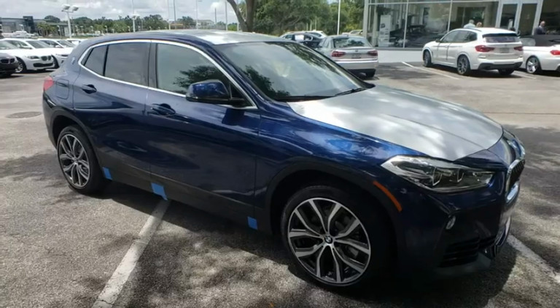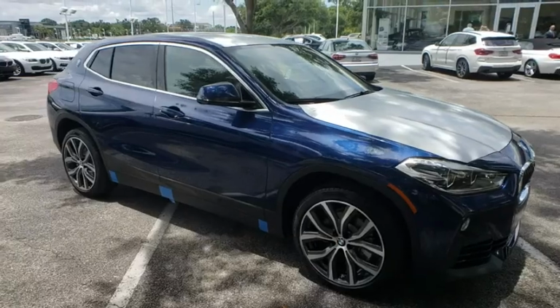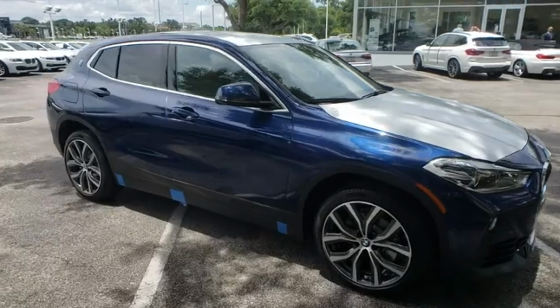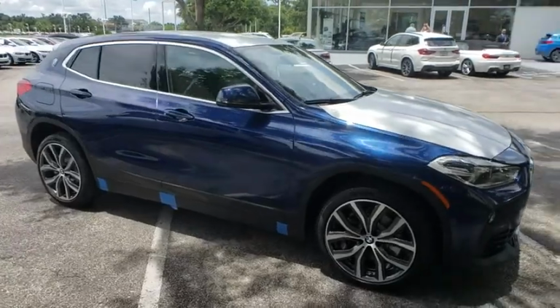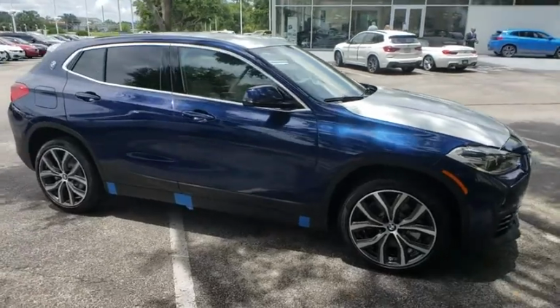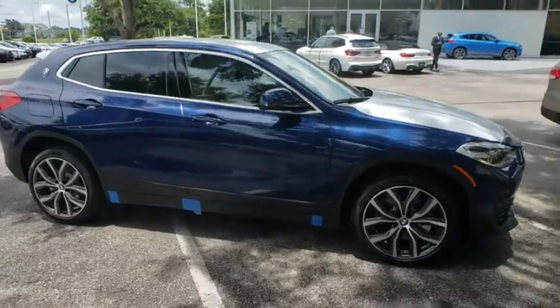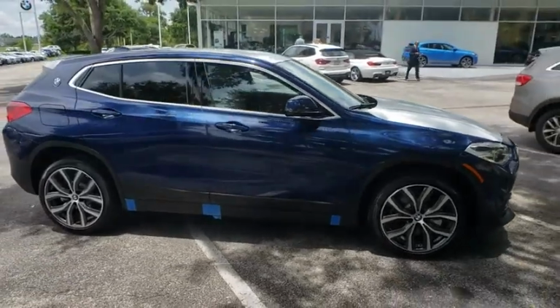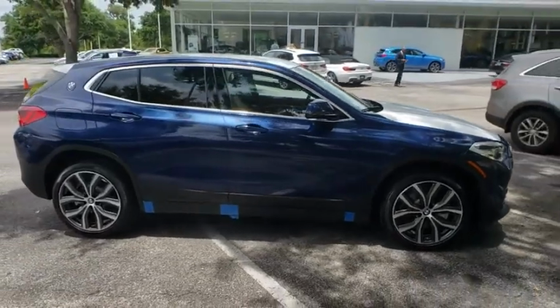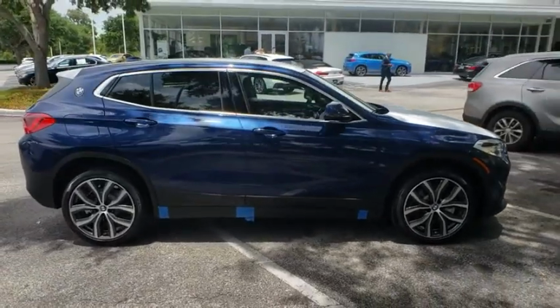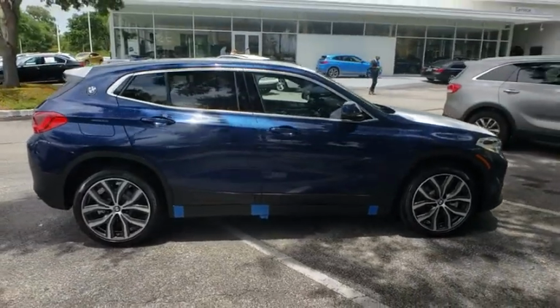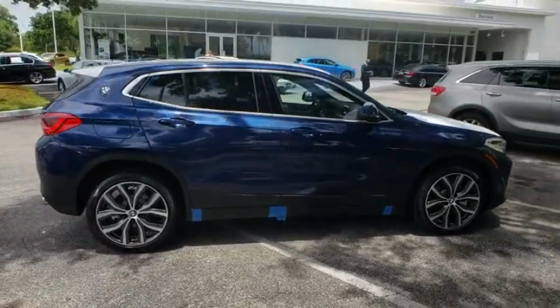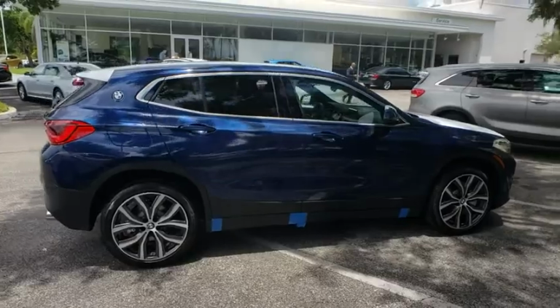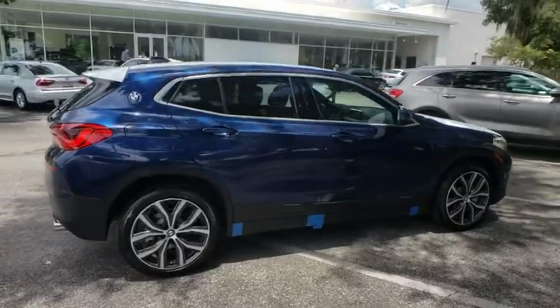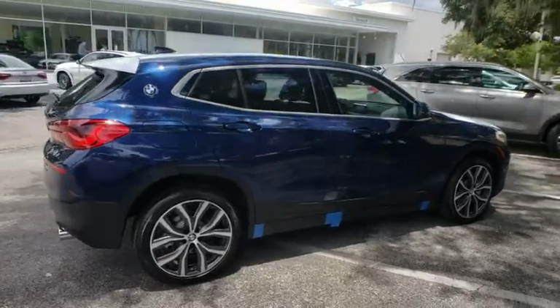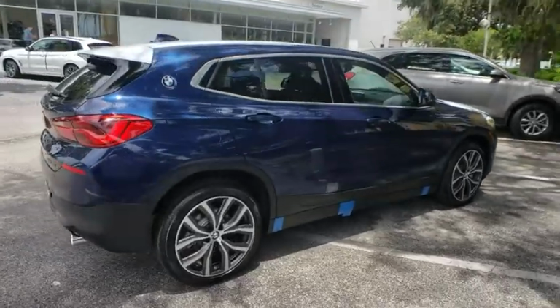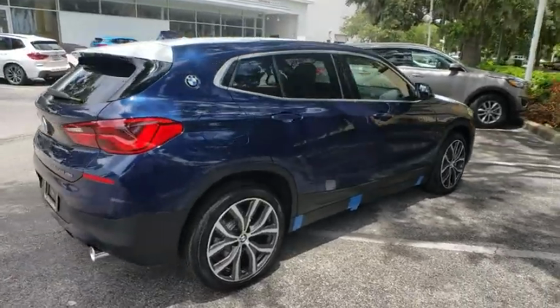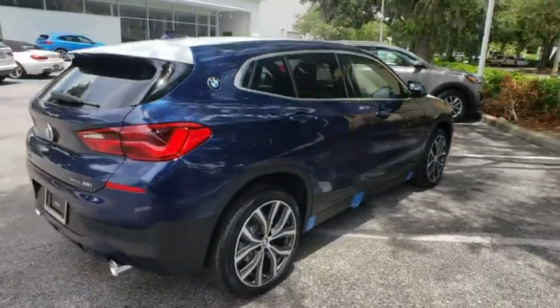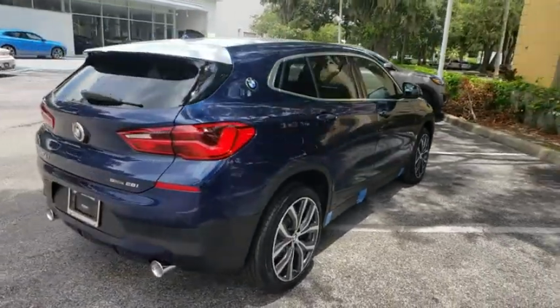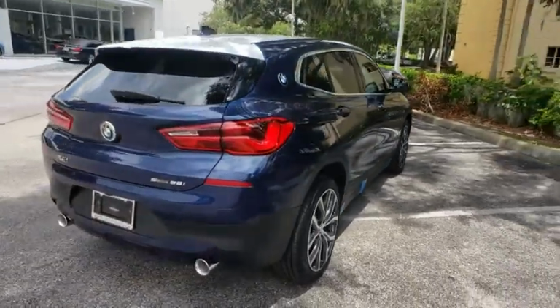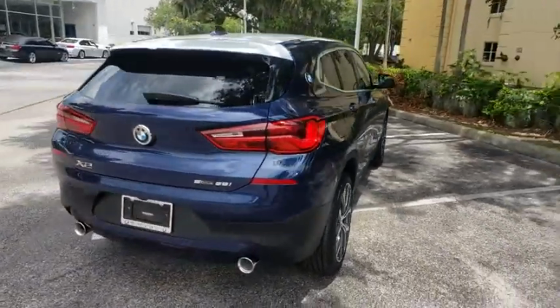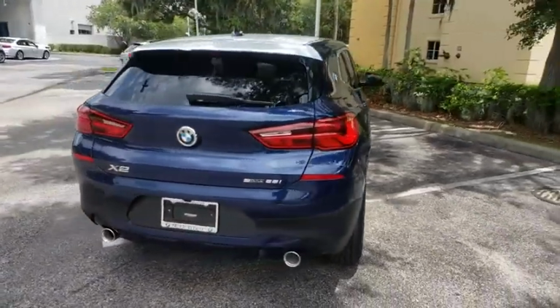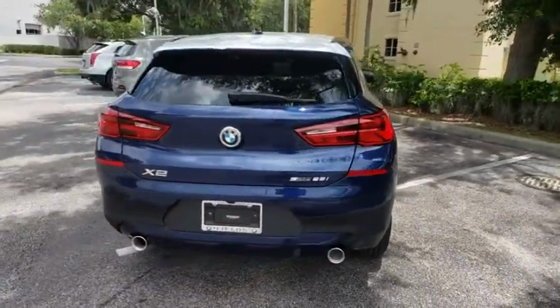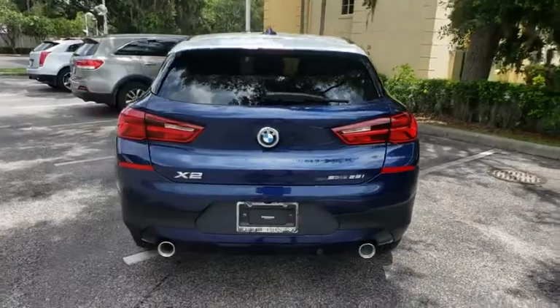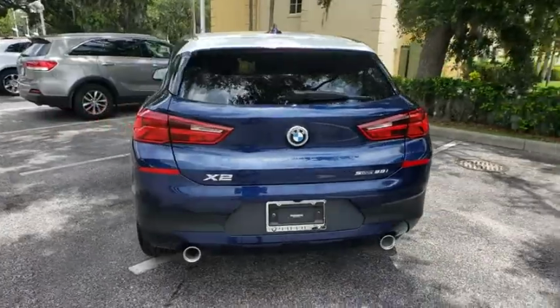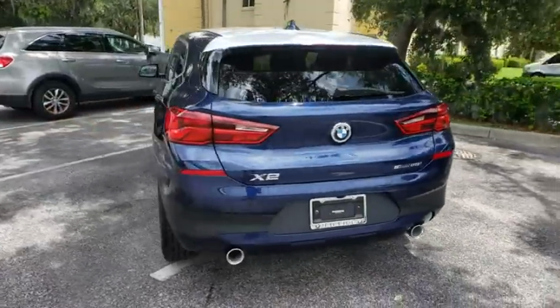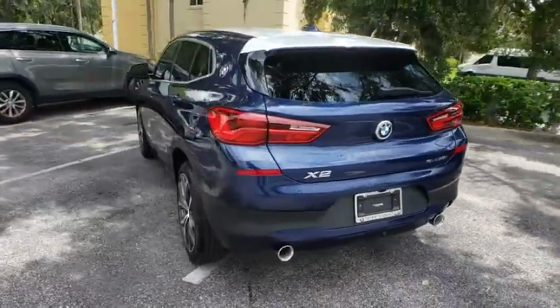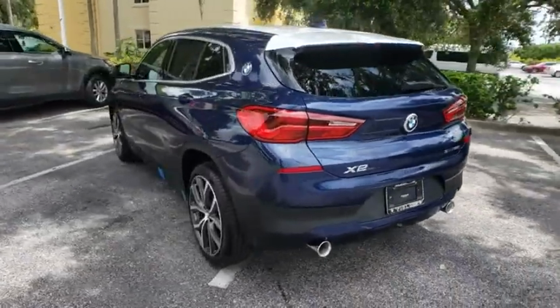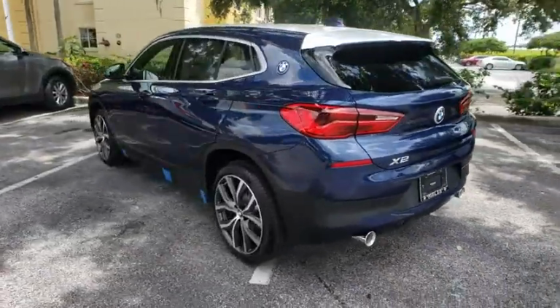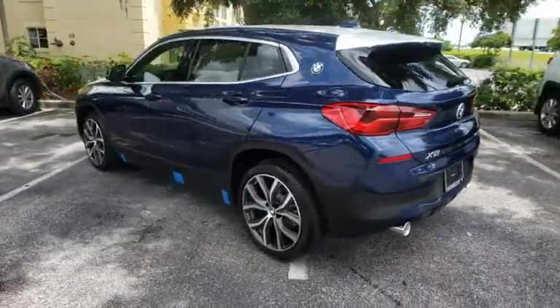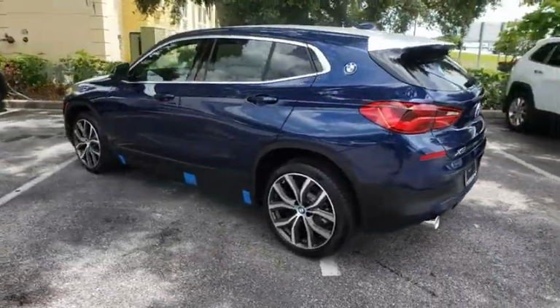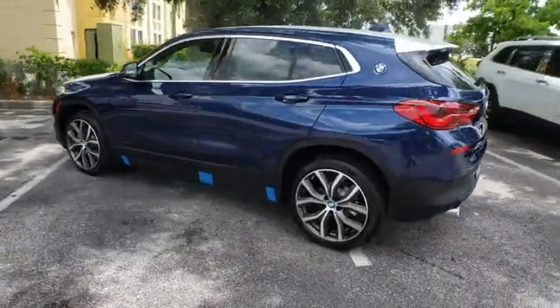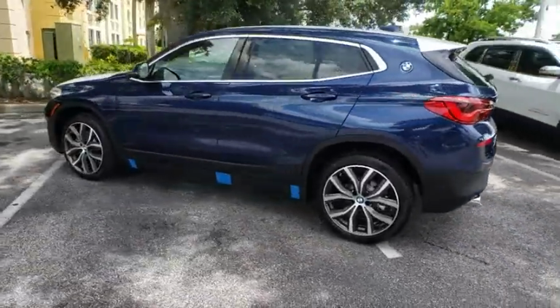The 2018 BMW X2. The BMW X2 is an absolute gem in the luxury compact SUV segment. The sporty look and long list of high-end features are sure to get your attention. Here are some of this vehicle's great options.